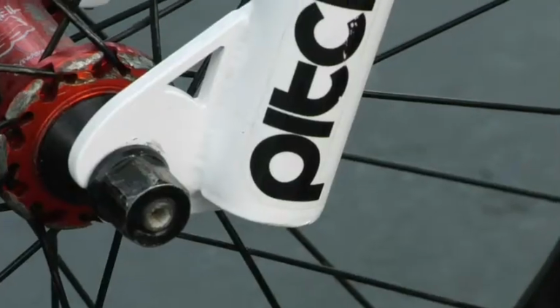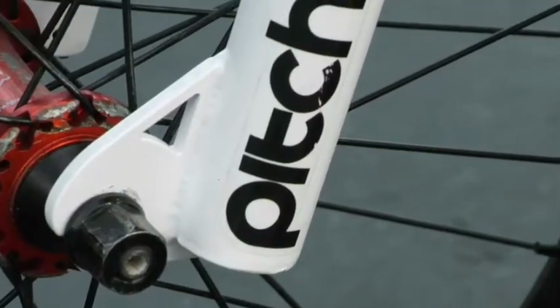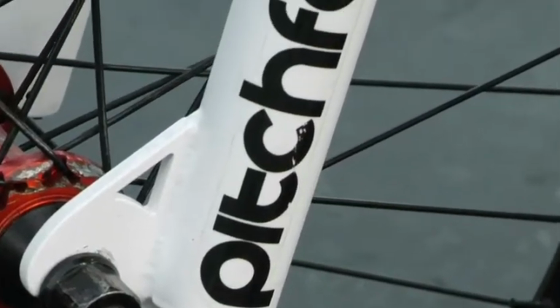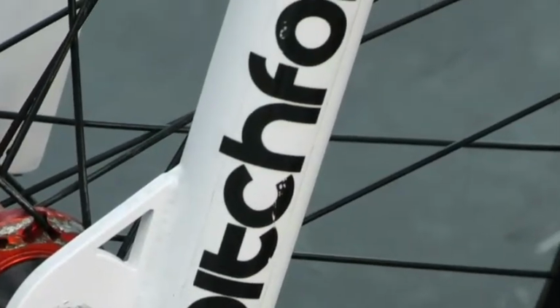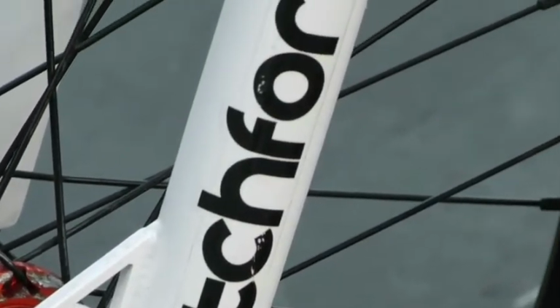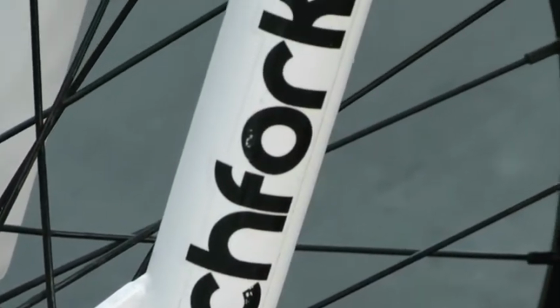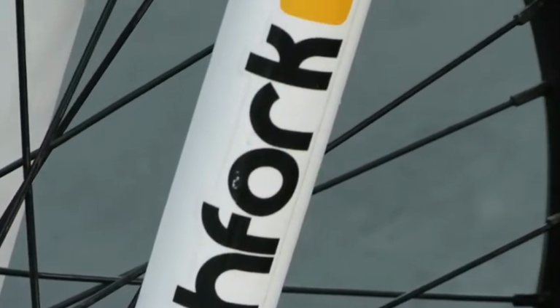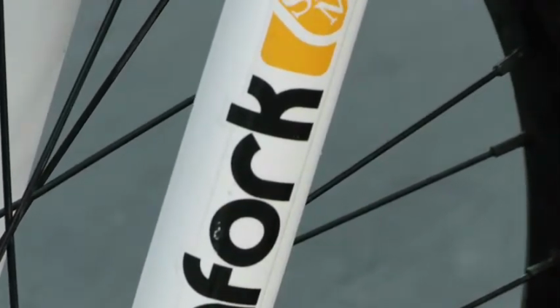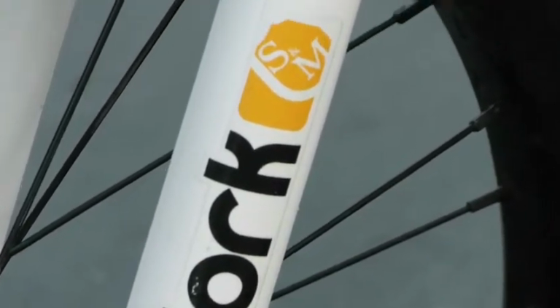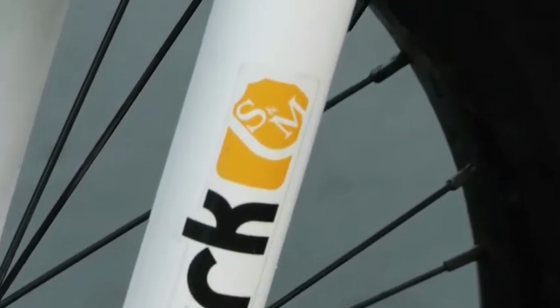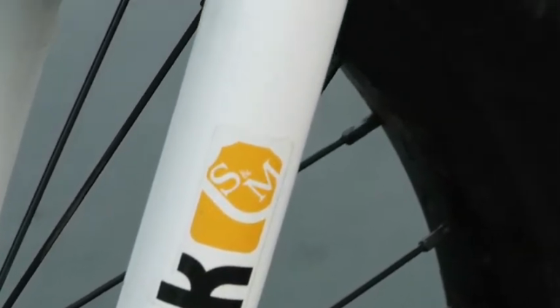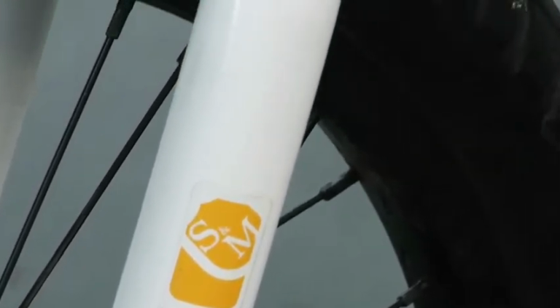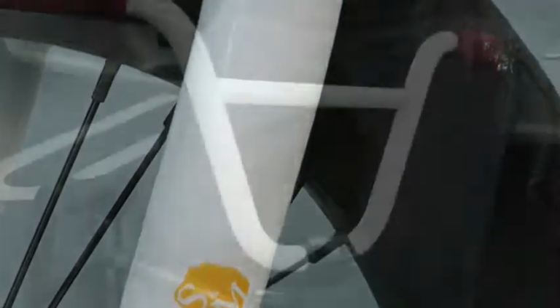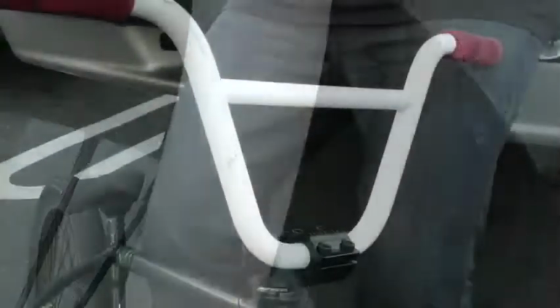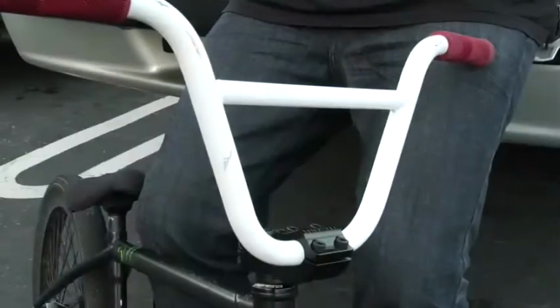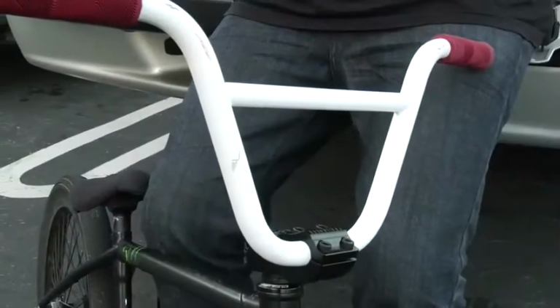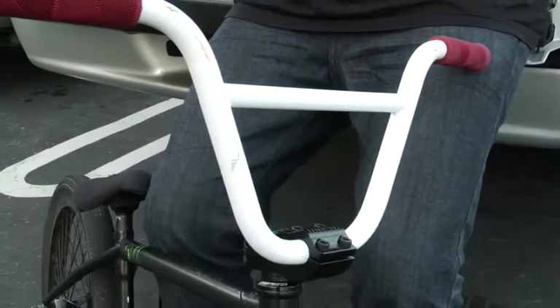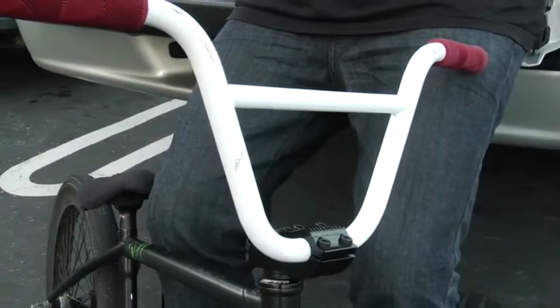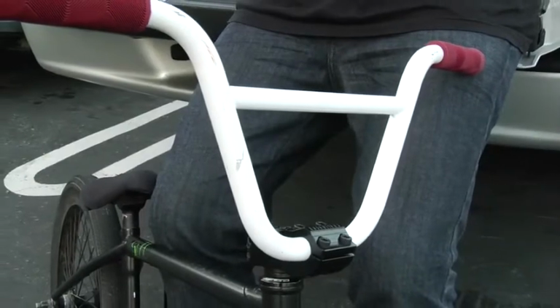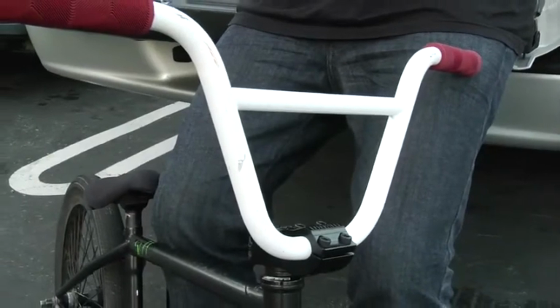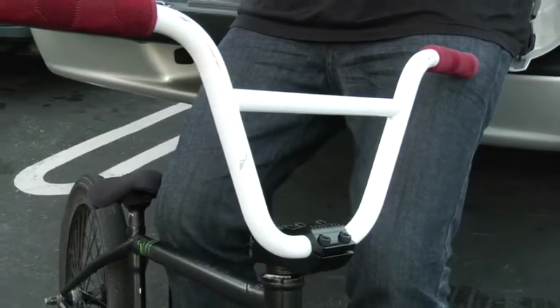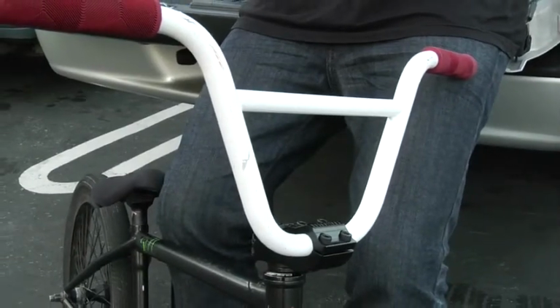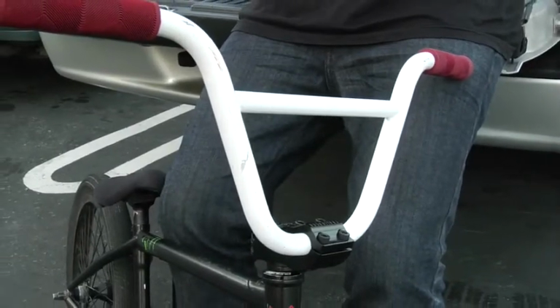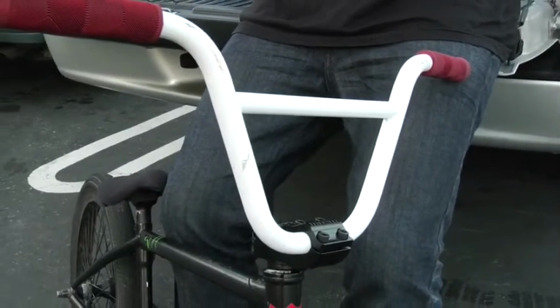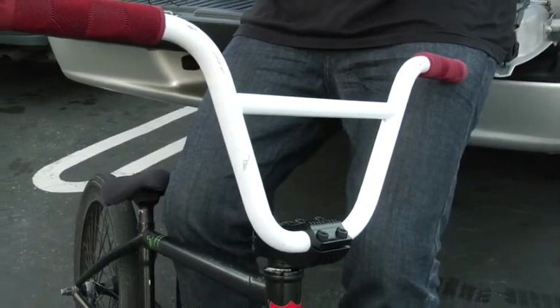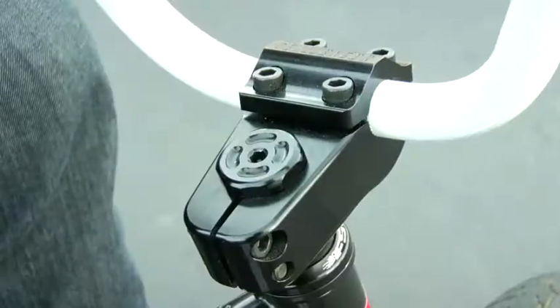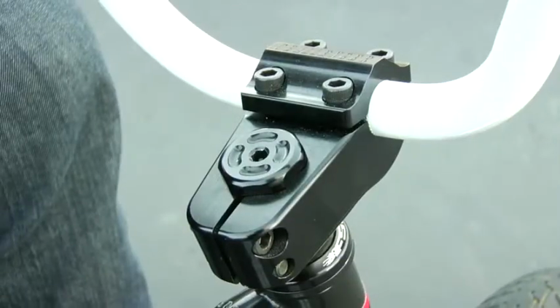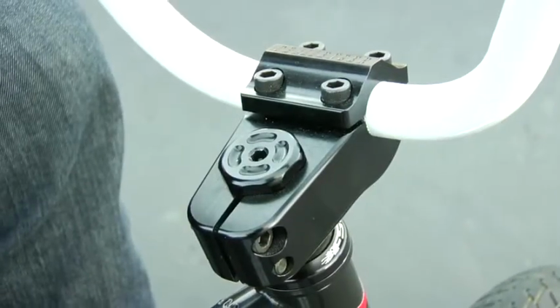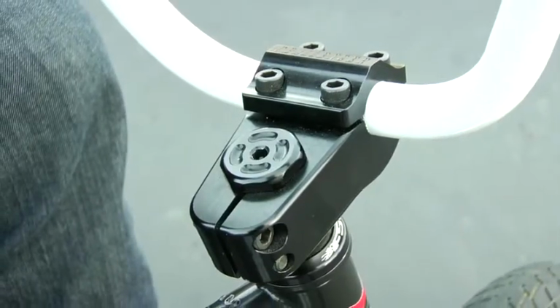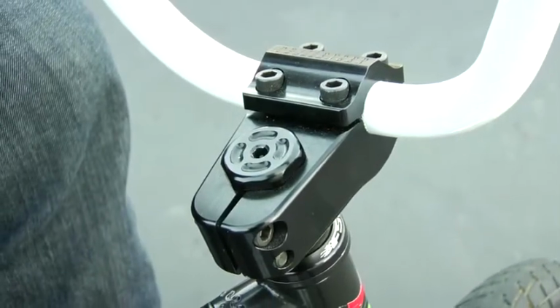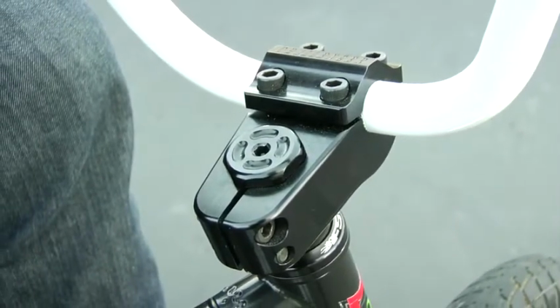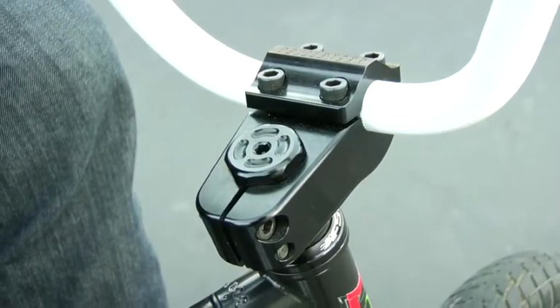White pitchforks — they feel pretty good with a set of Slam XLT bars on, cut. It's got the white front end with the Challenger stem.